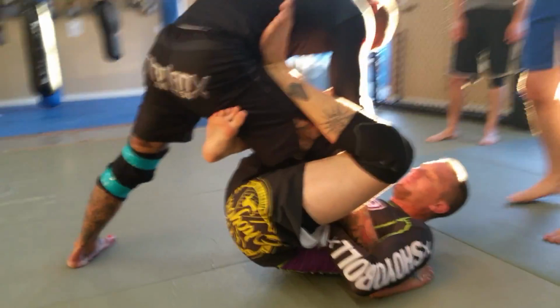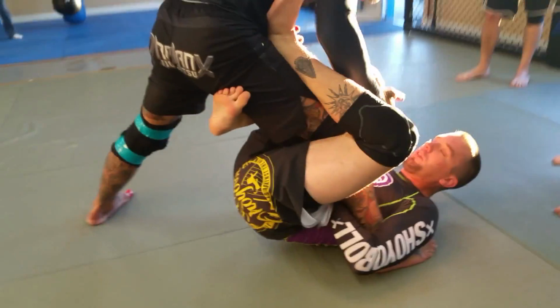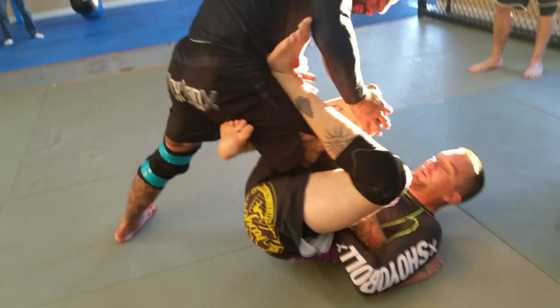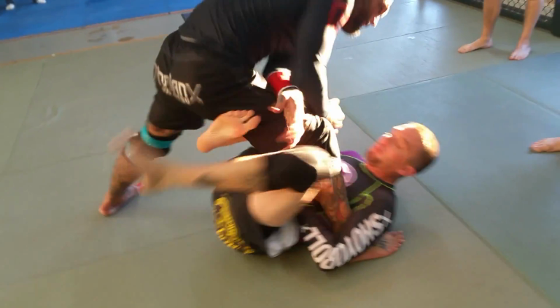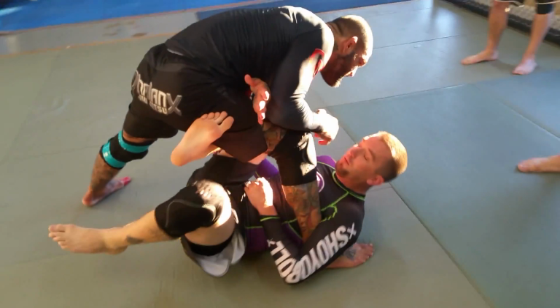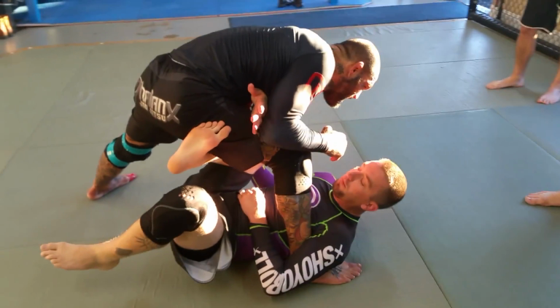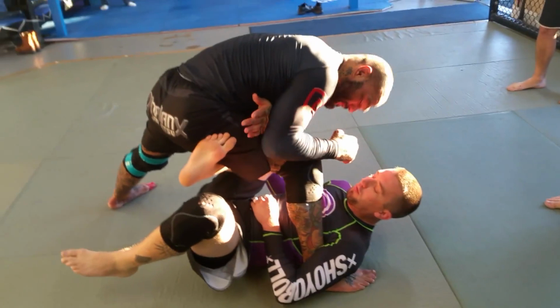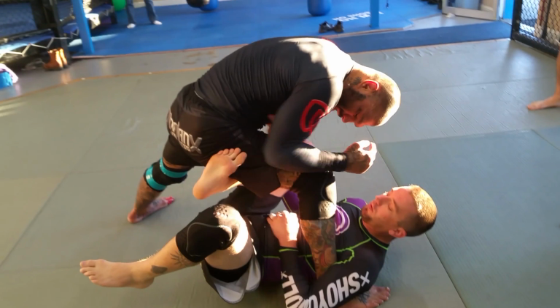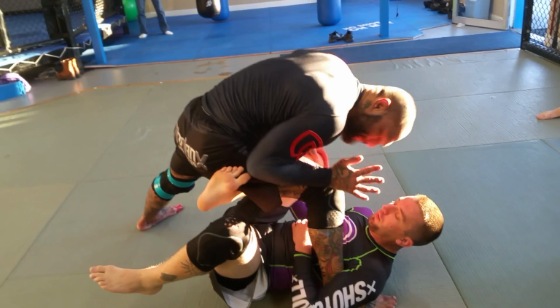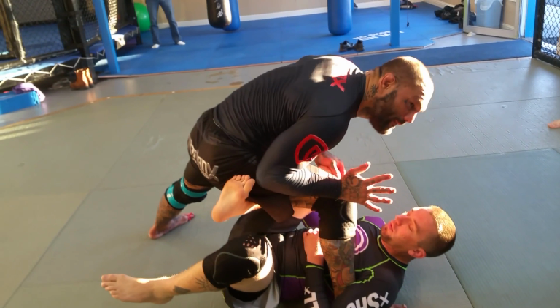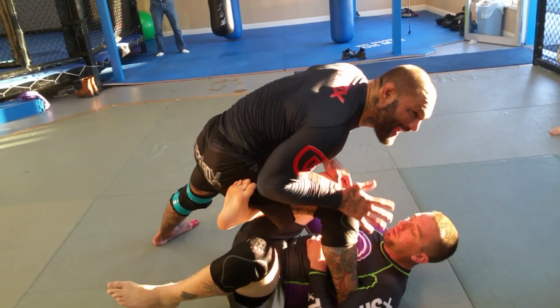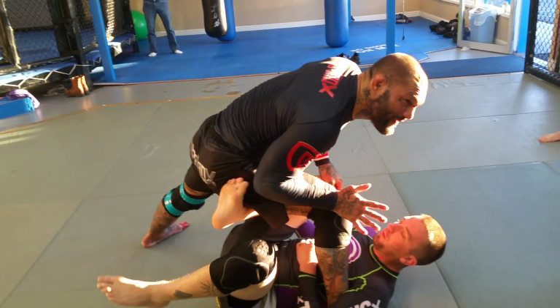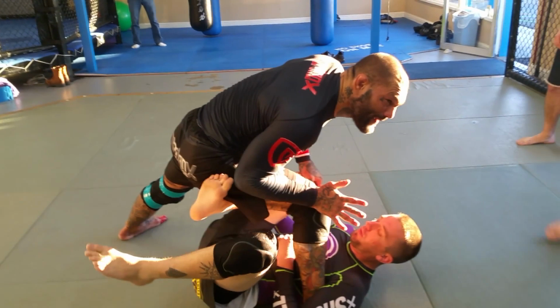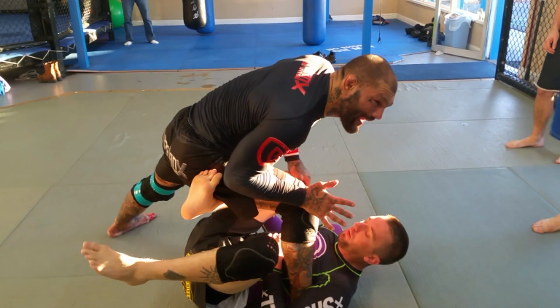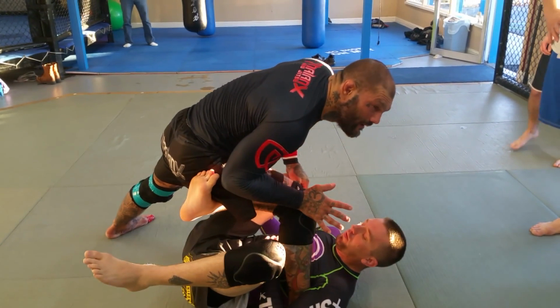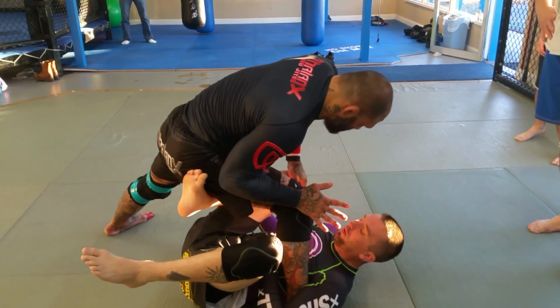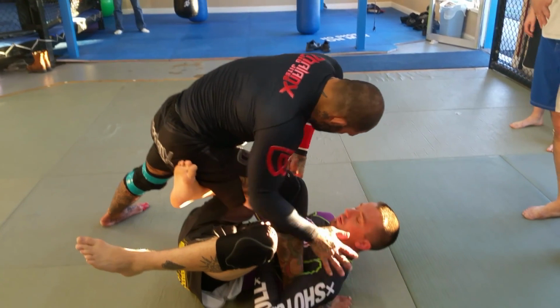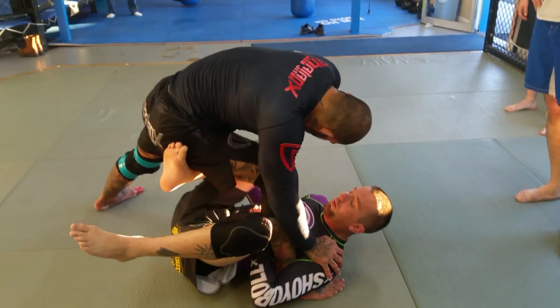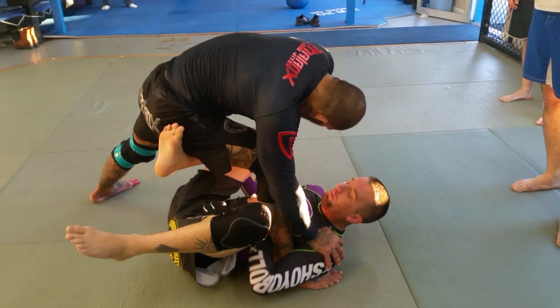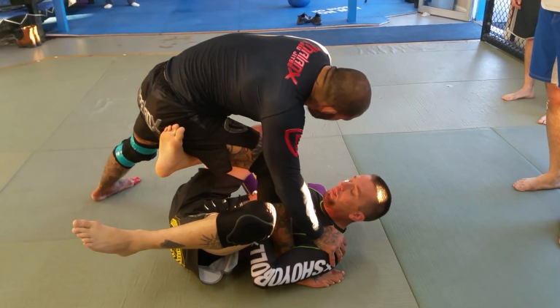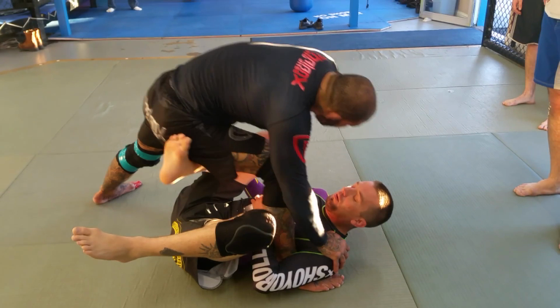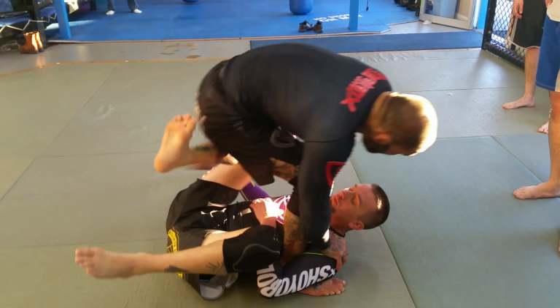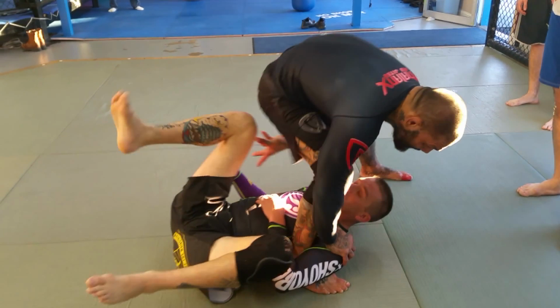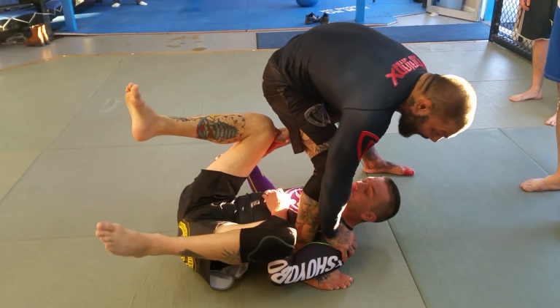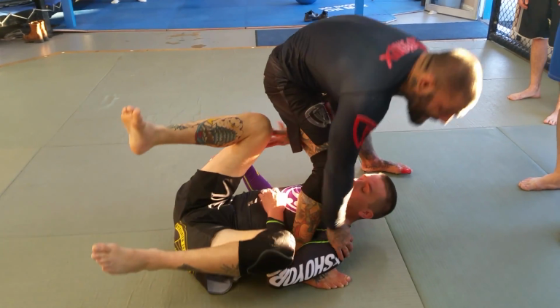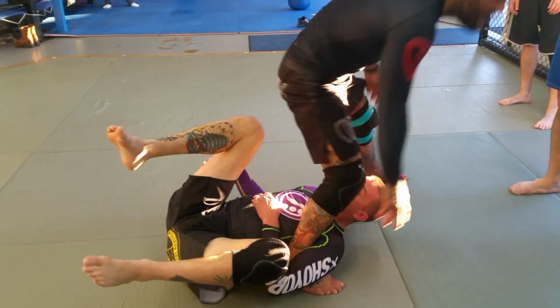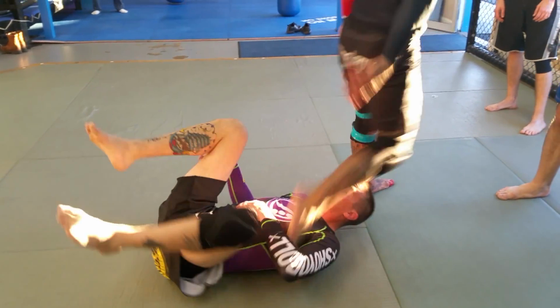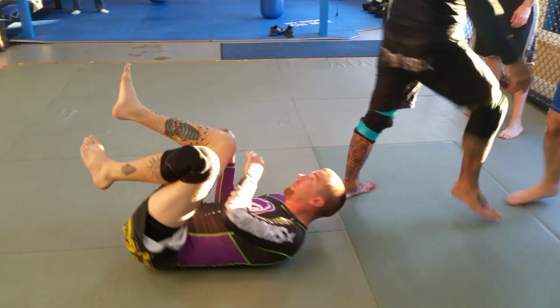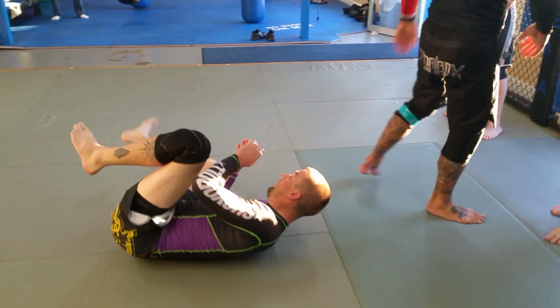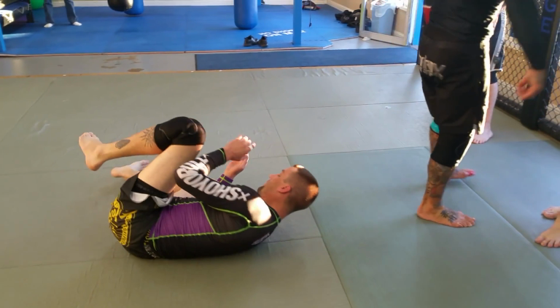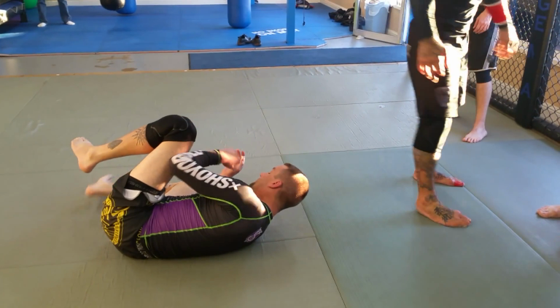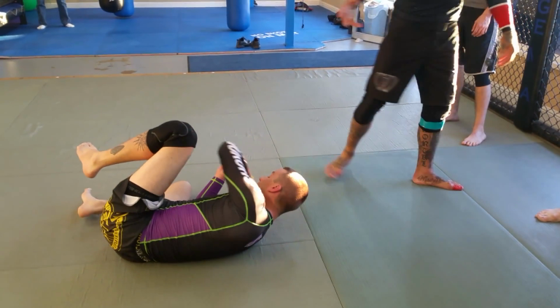So I'm putting my weight on that leg and I'm driving here. Then from here, I want to start pushing this leg off. I want to keep this elbow tight so he can't bring it back. Then I start pushing the knee in, I pass it, and then I just keep my leg out and I'm gone.